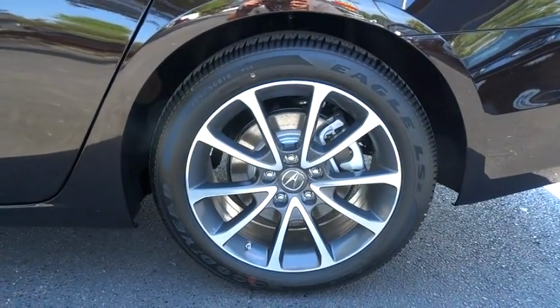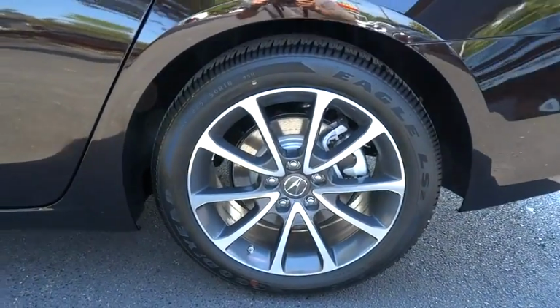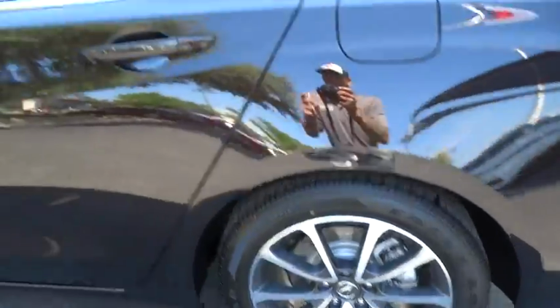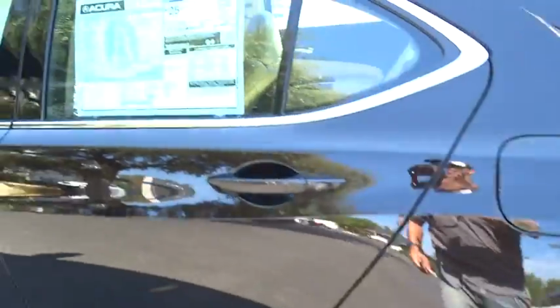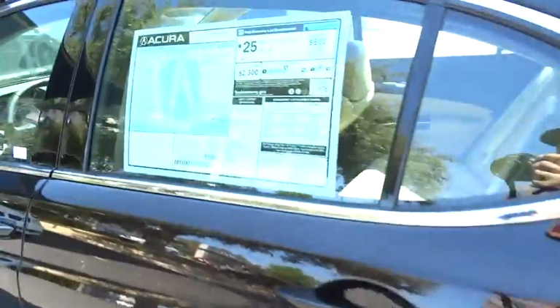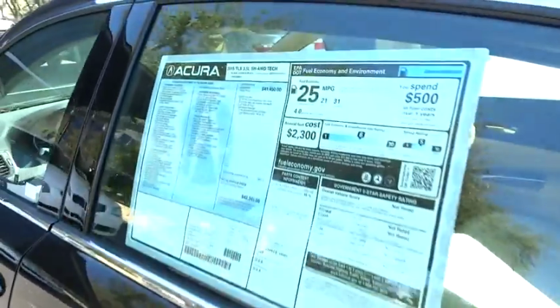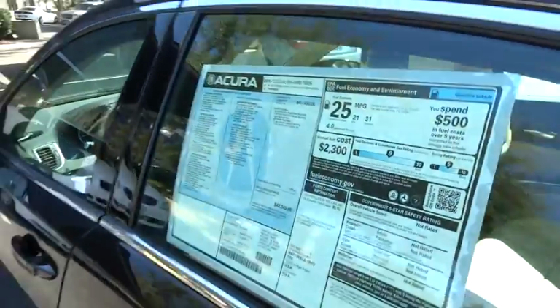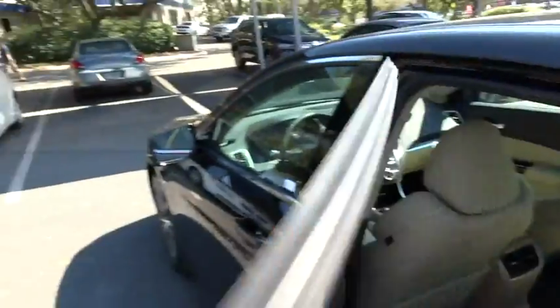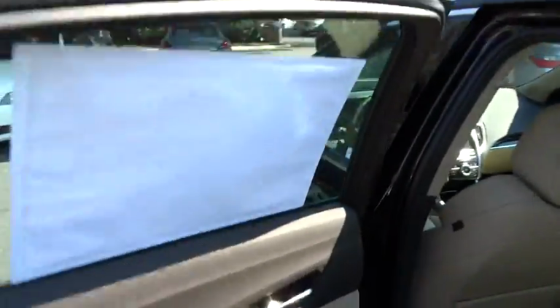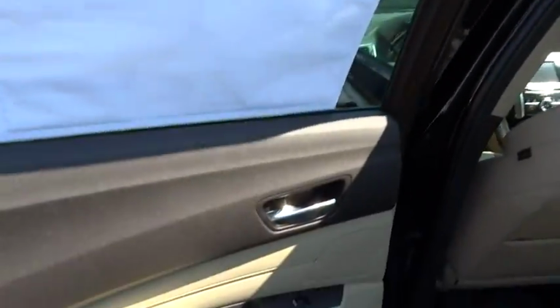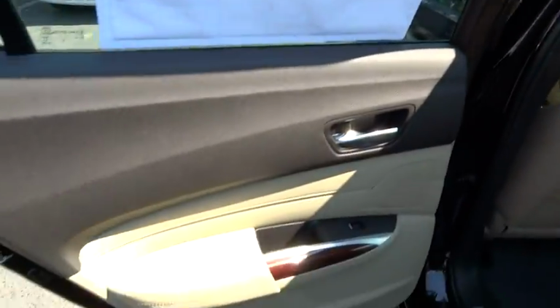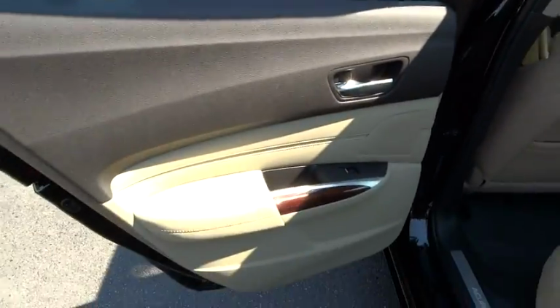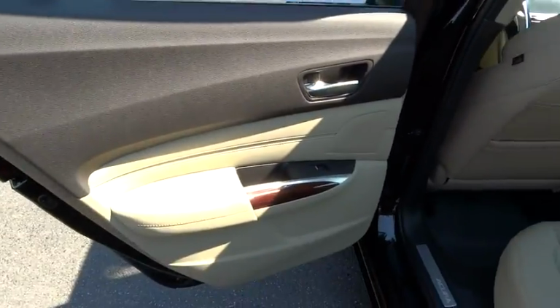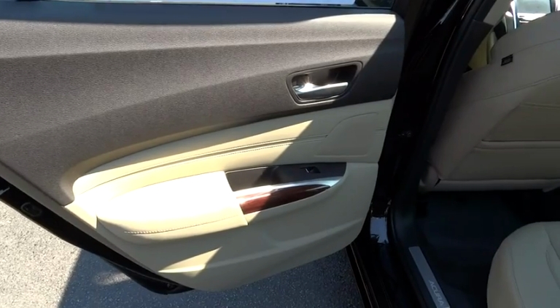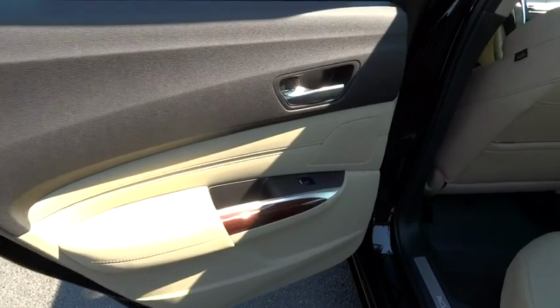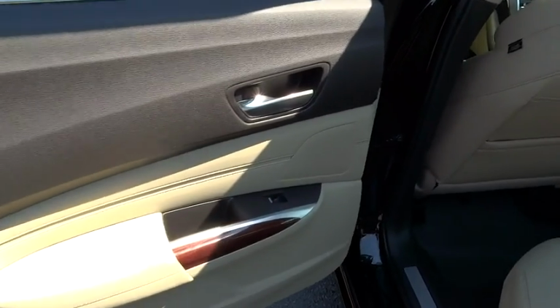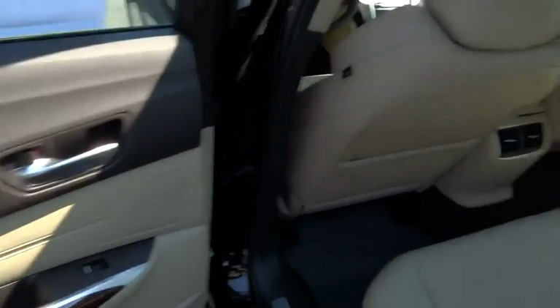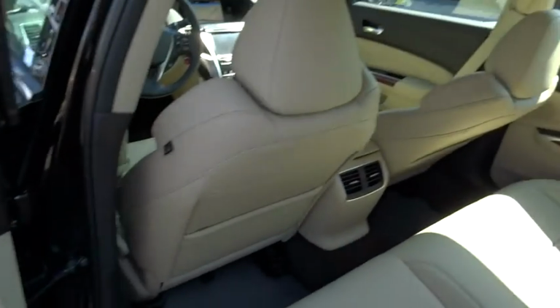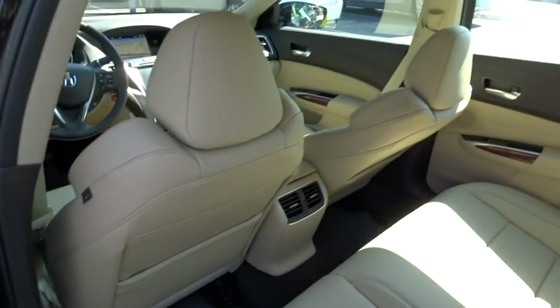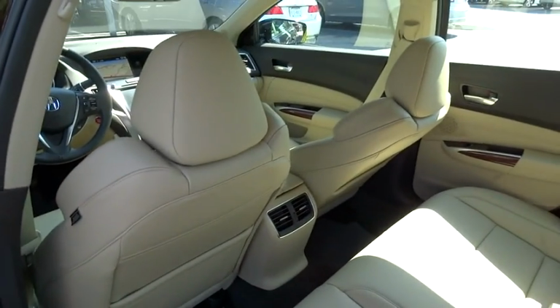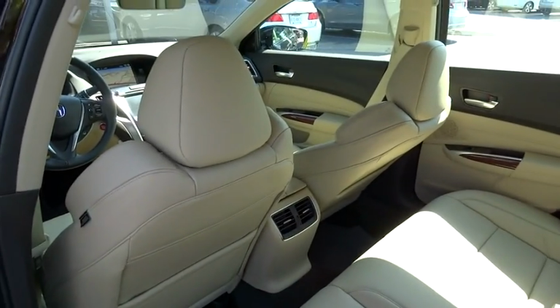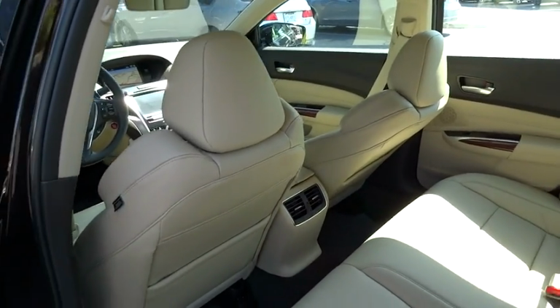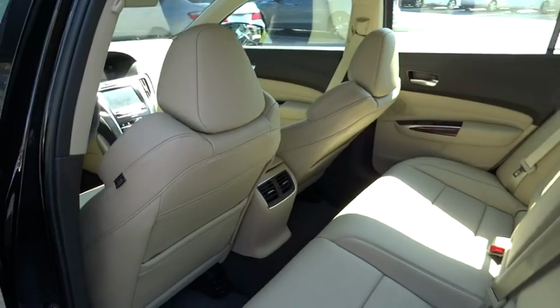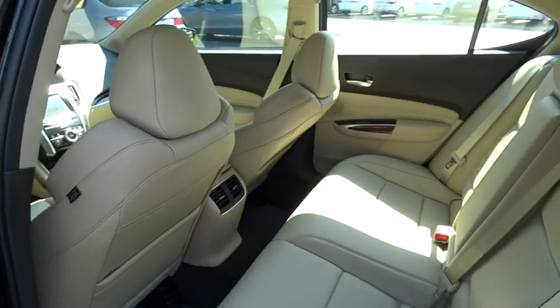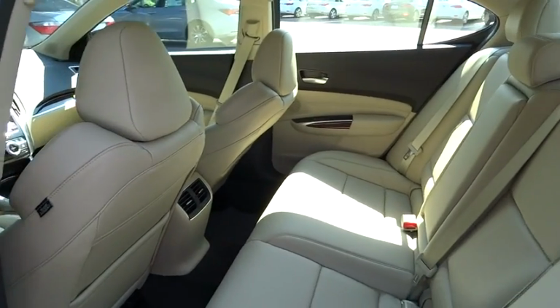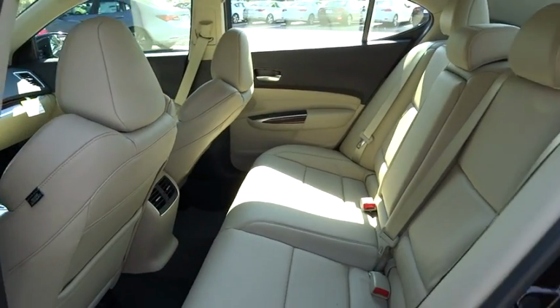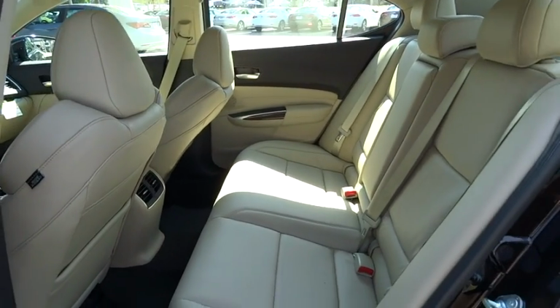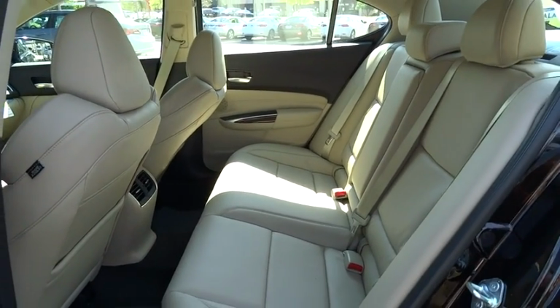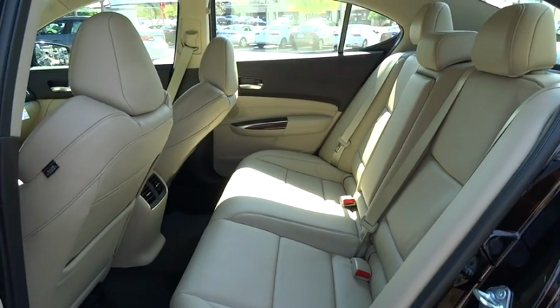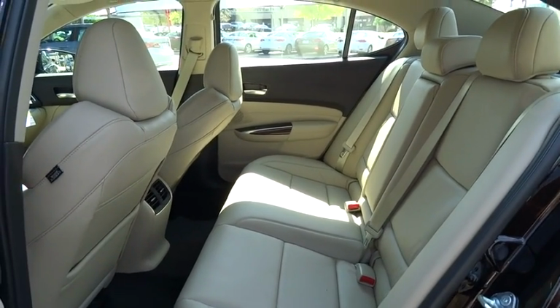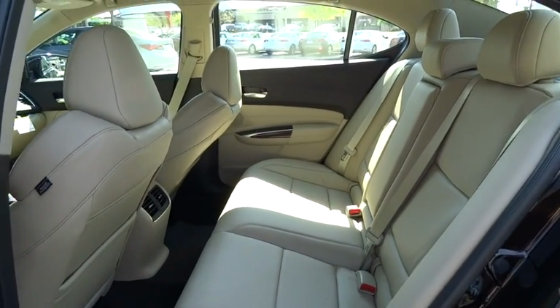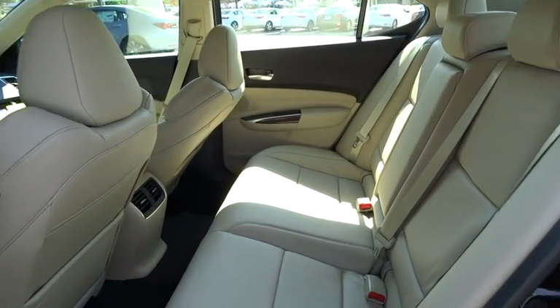Additional options include keyless entry, aluminum wheels, hard-disk drive media storage, cruise control, four-wheel disc brakes, floor mats, universal garage door opener, AM-FM stereo radio, and premium sound system.